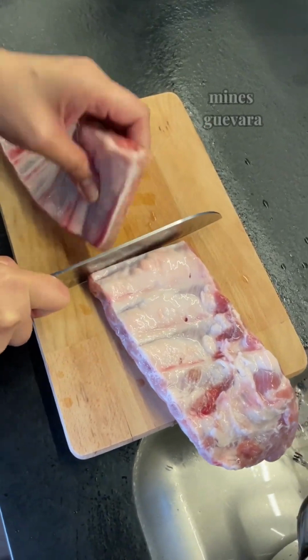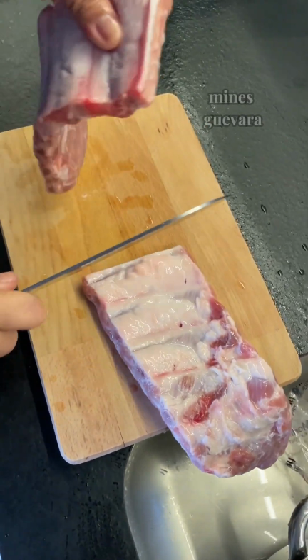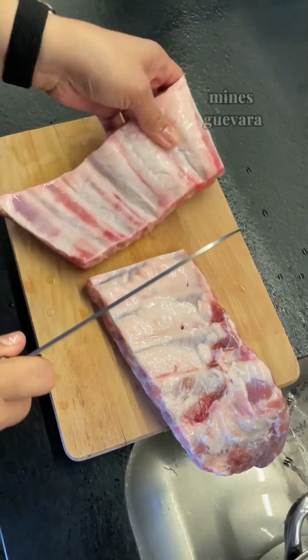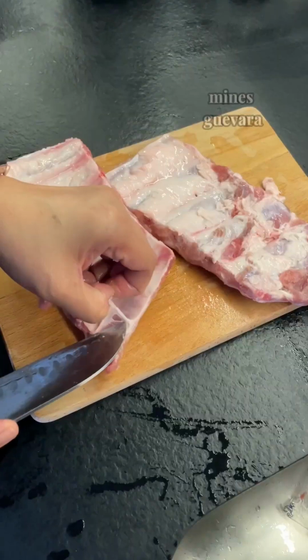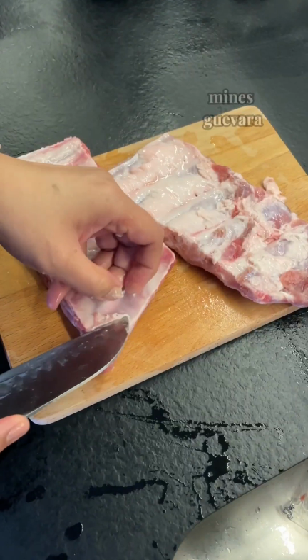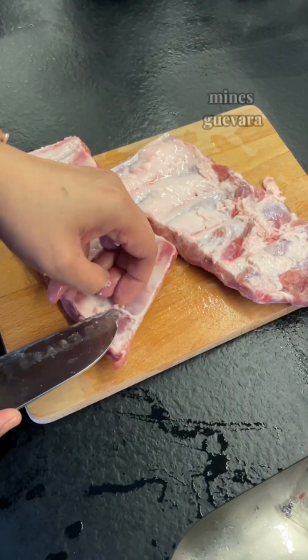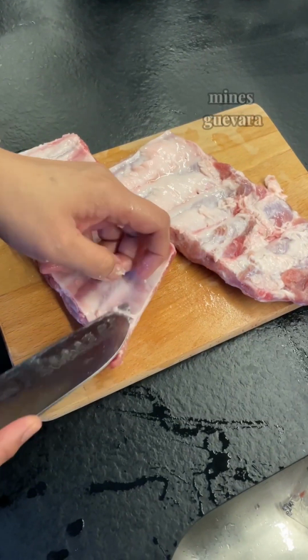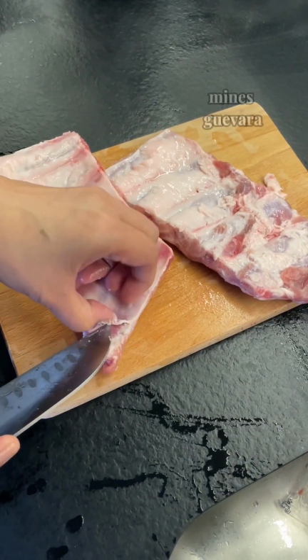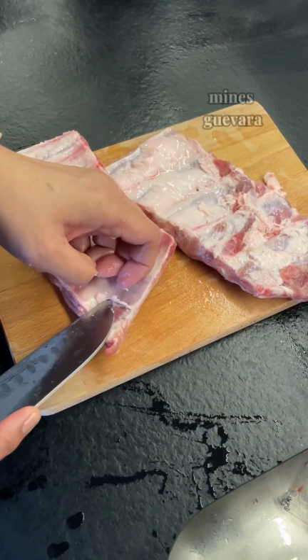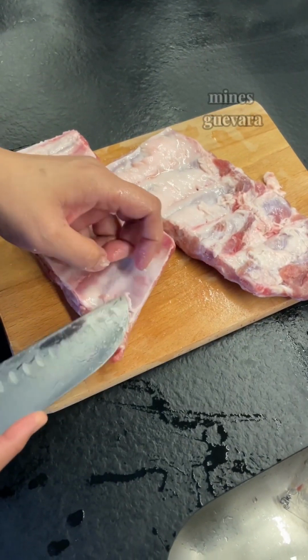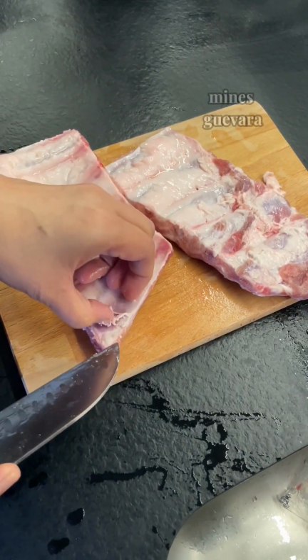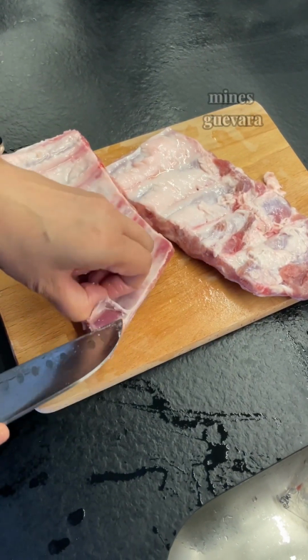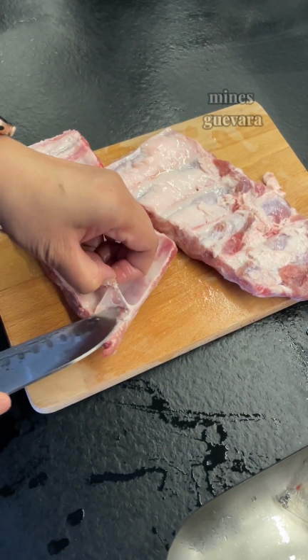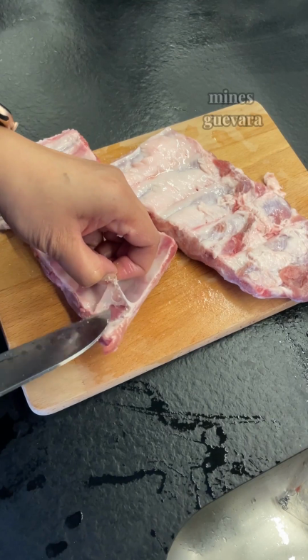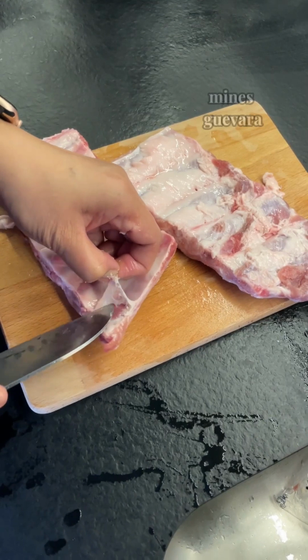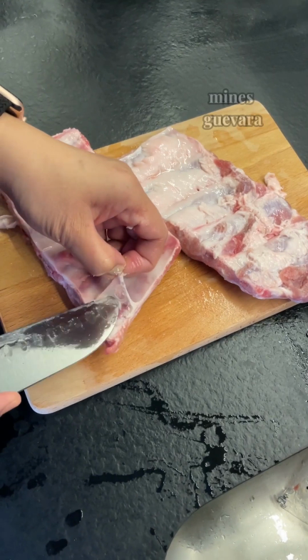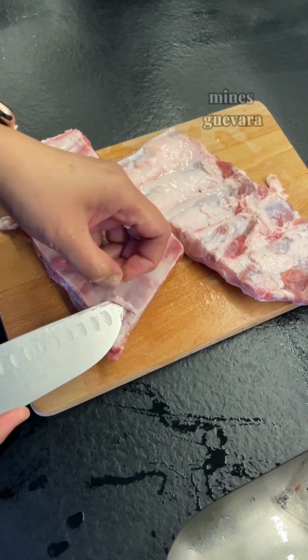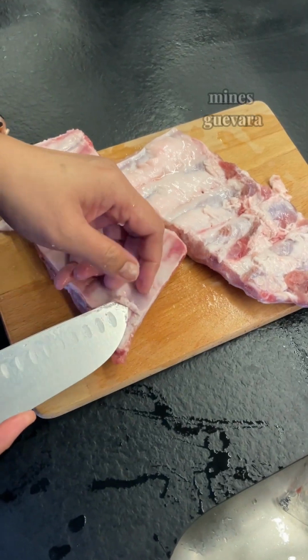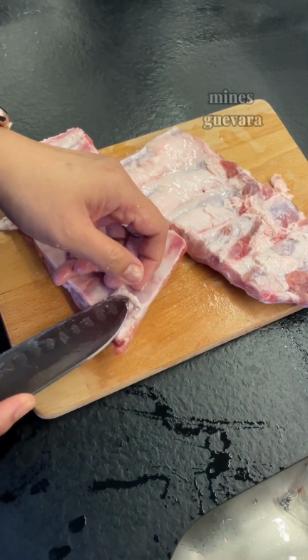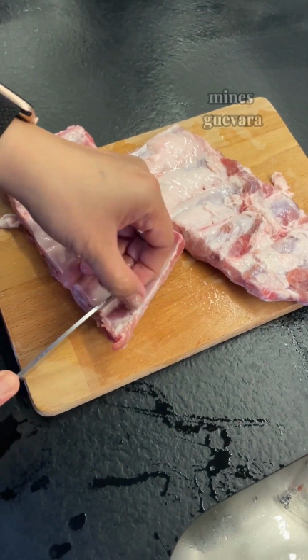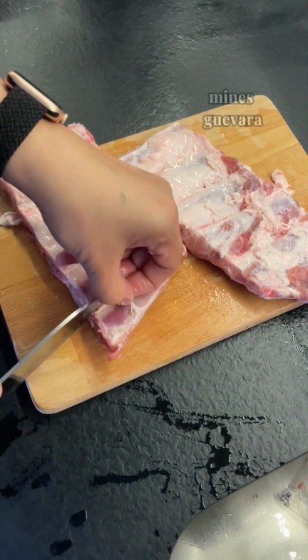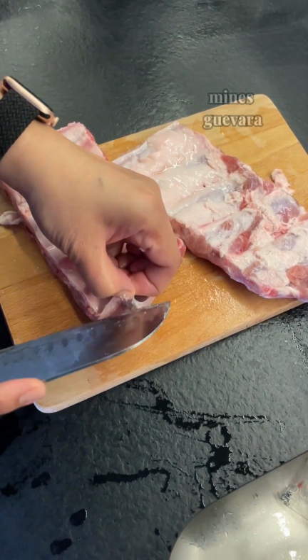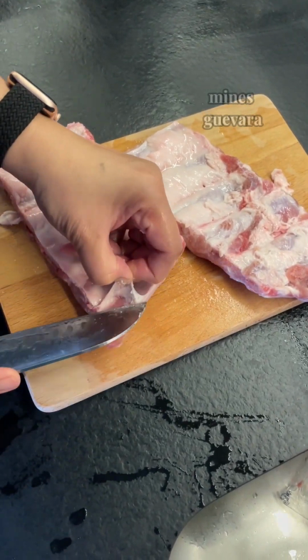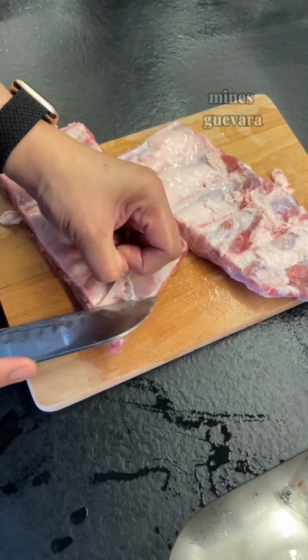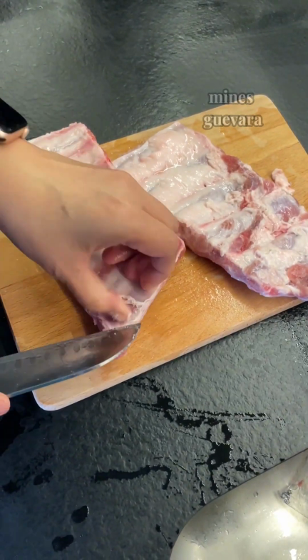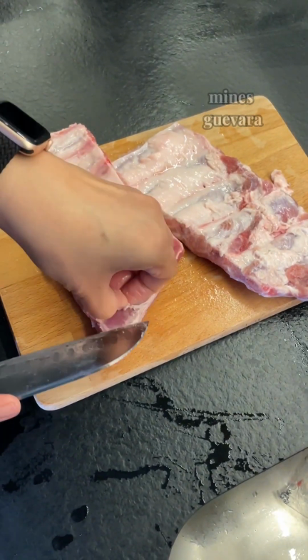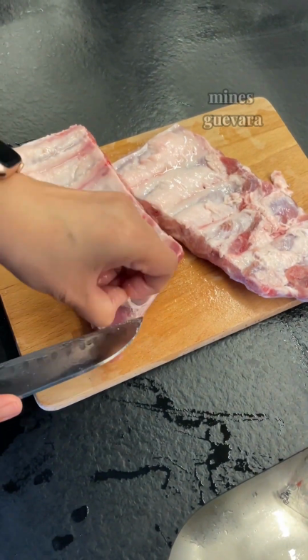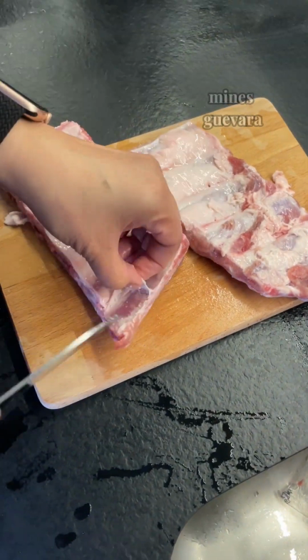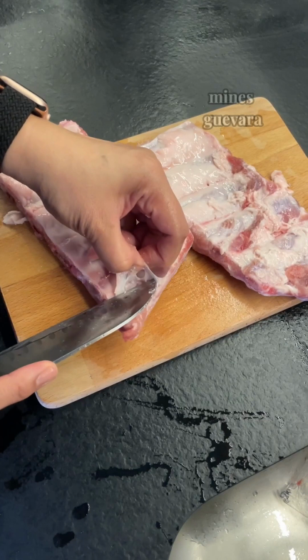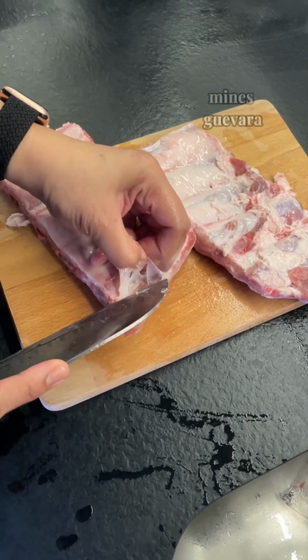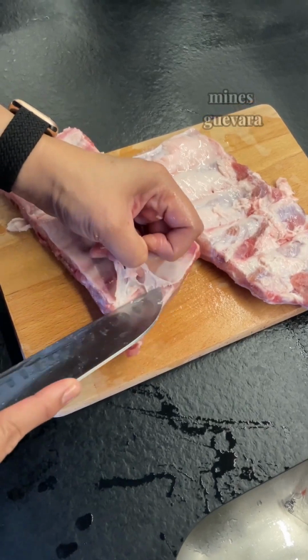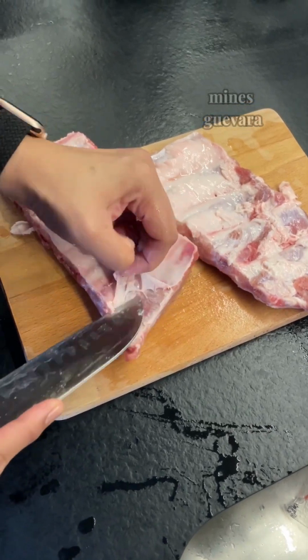In this video, I removed the membrane from the back of the ribs for more flavor infusion, but this is optional. I've tried cooking one with it and it turned out just fine.